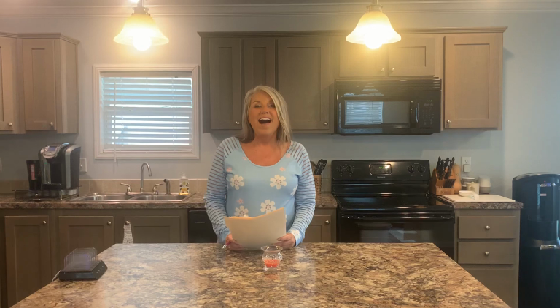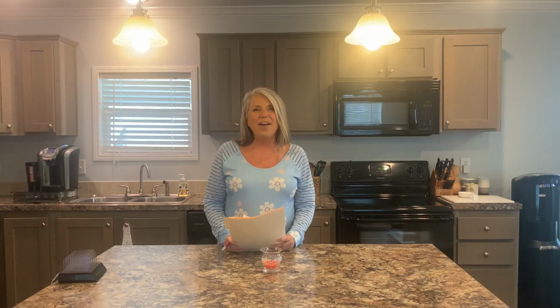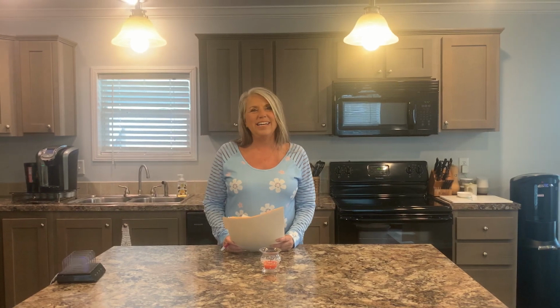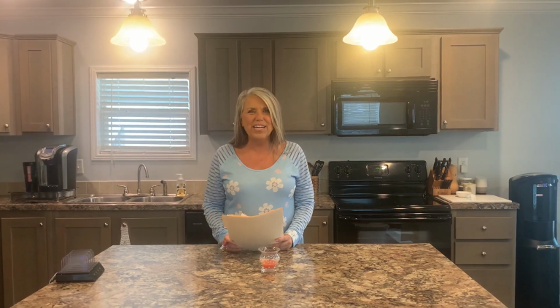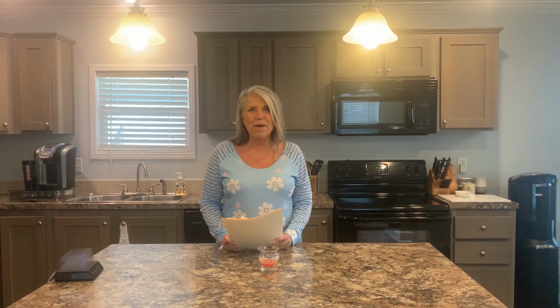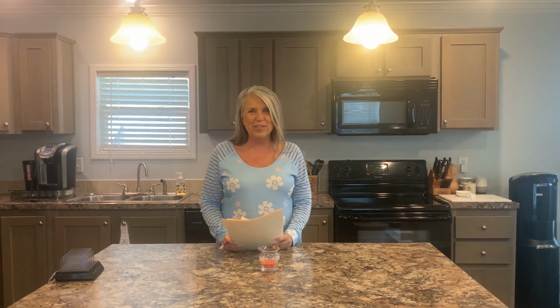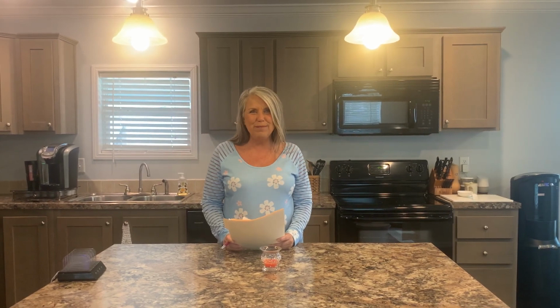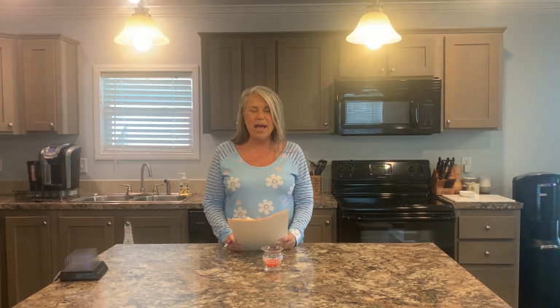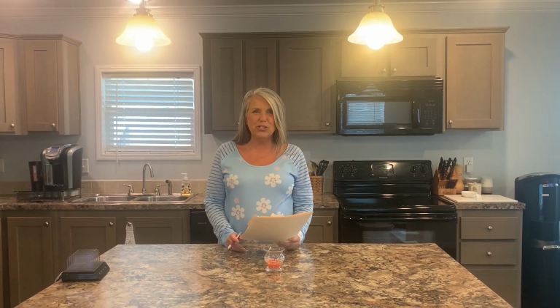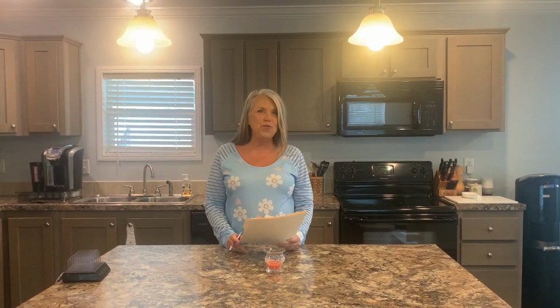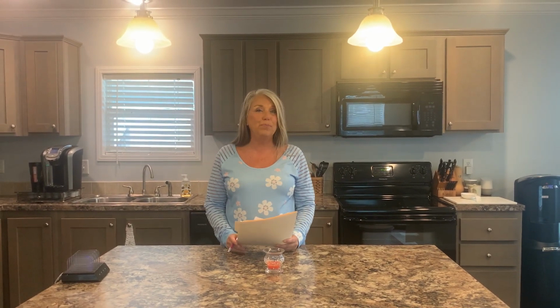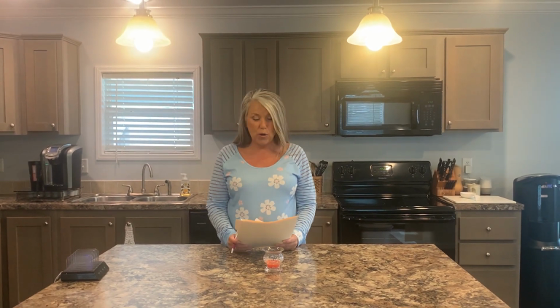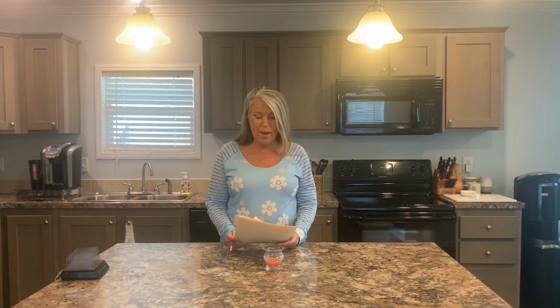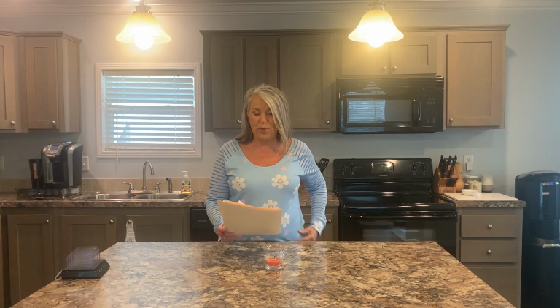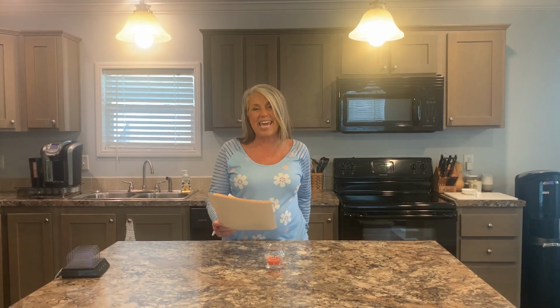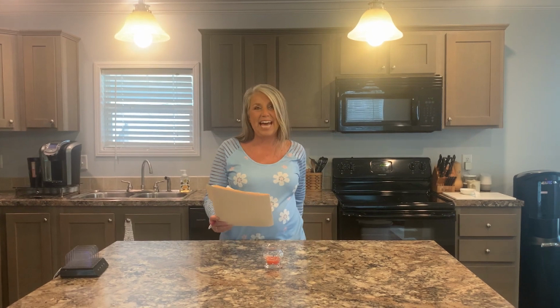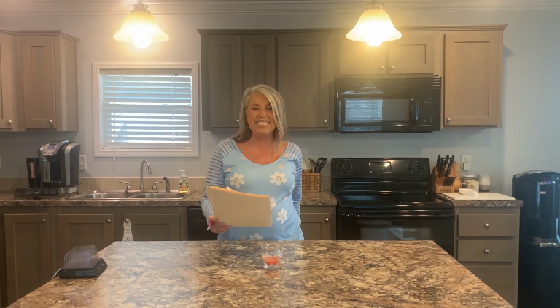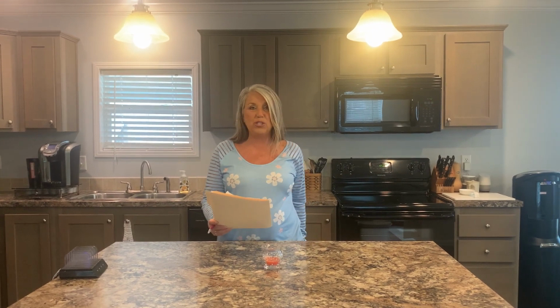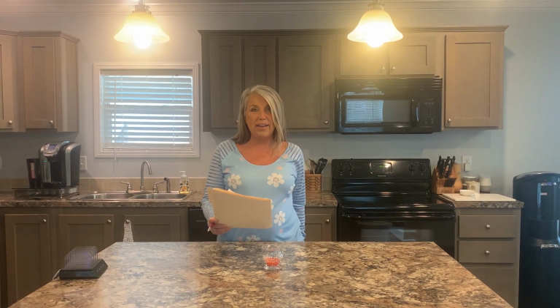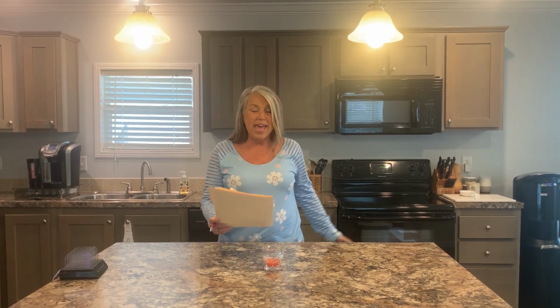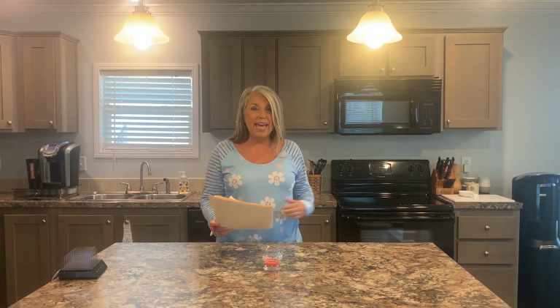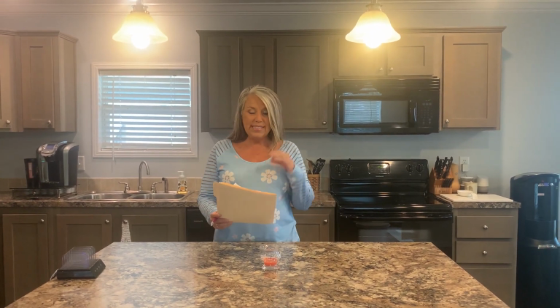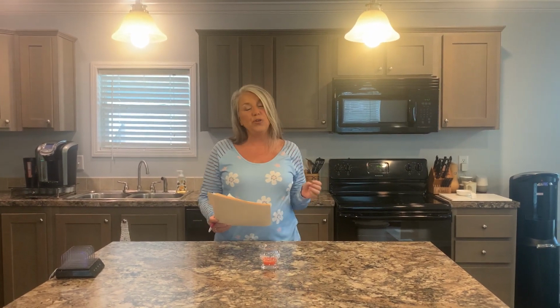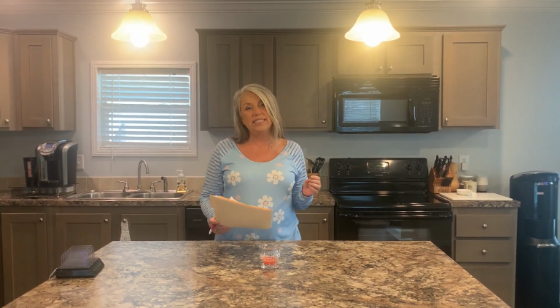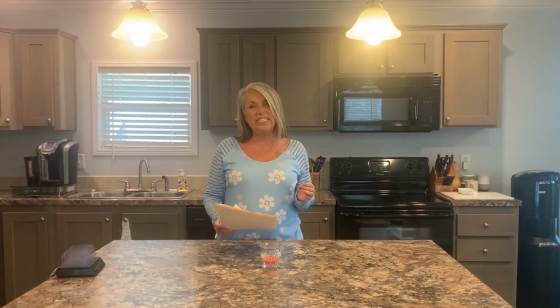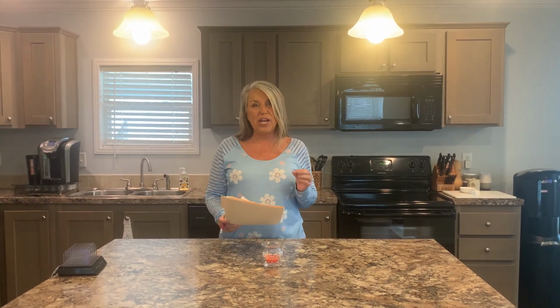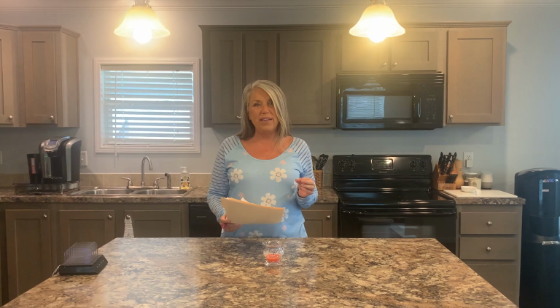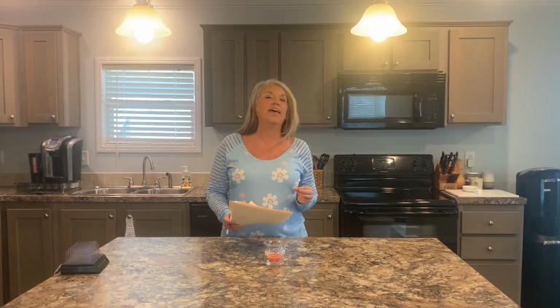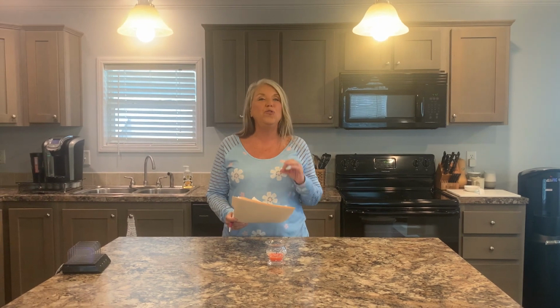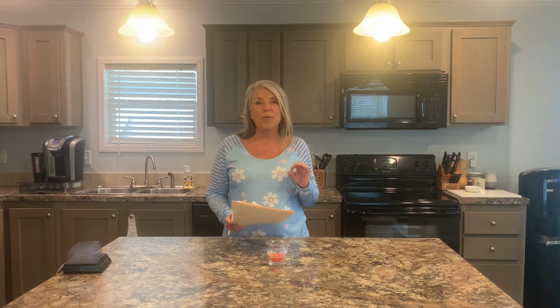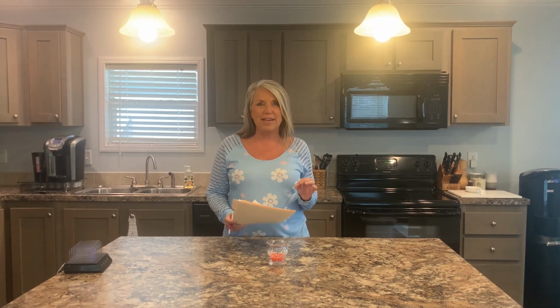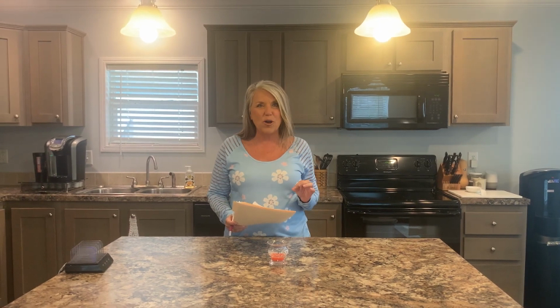Hi, Rhonda Henter here with My Florida Dreams, and I'm here to show you this beautiful home at 389 Teakwood Drive. This is a 2017 Champion and you do not want to miss out on this home.